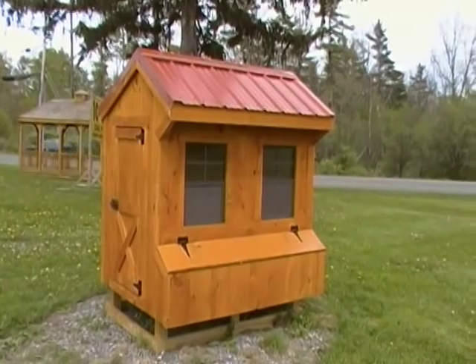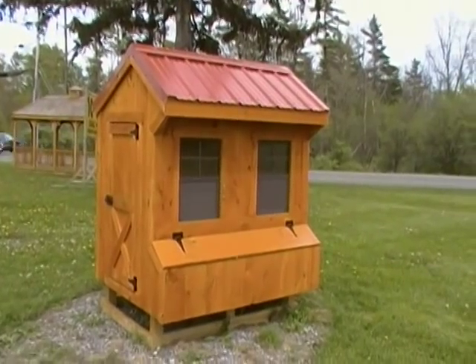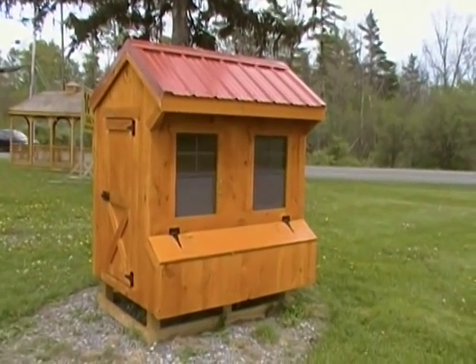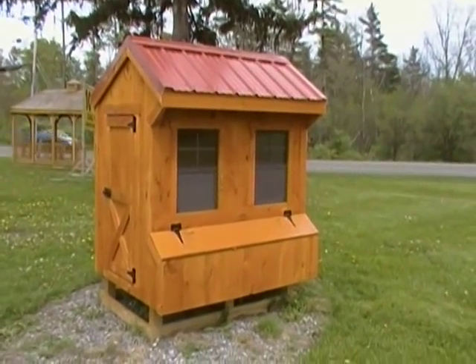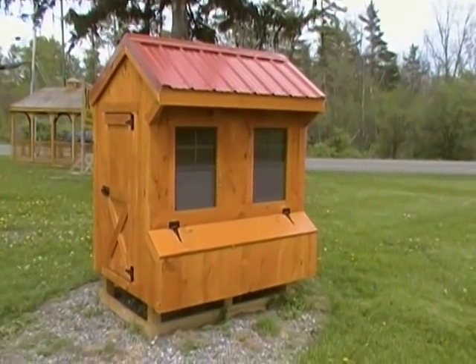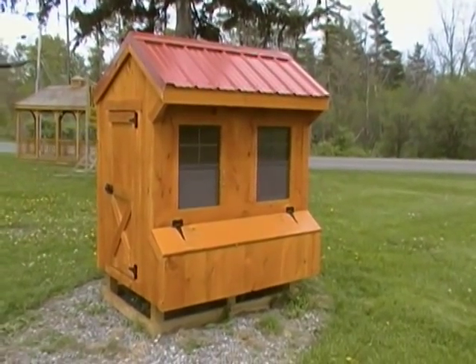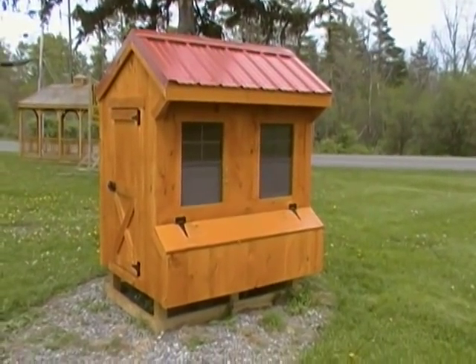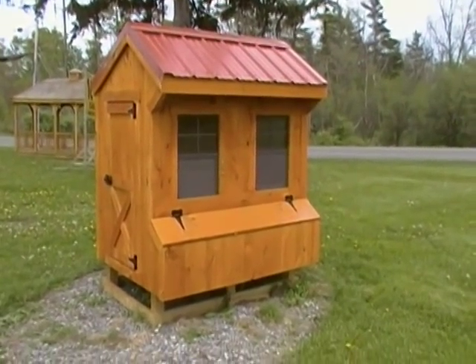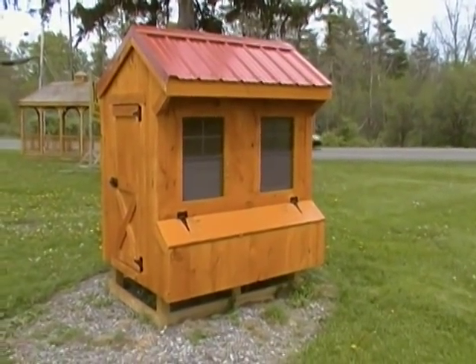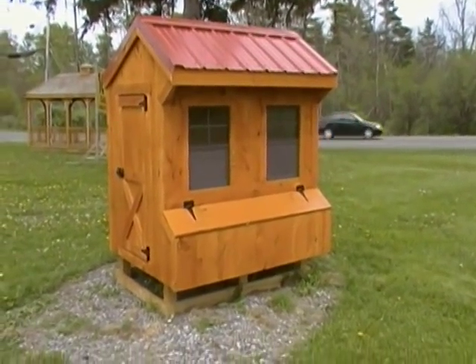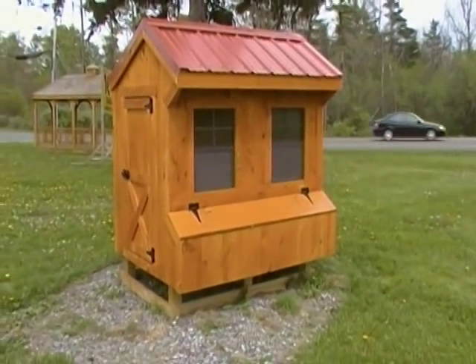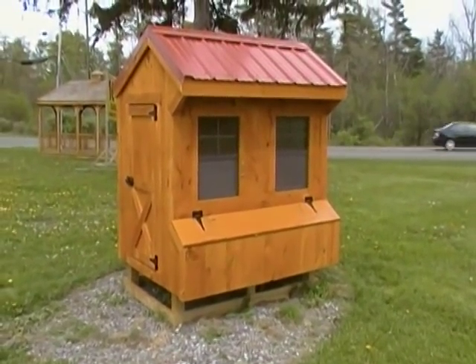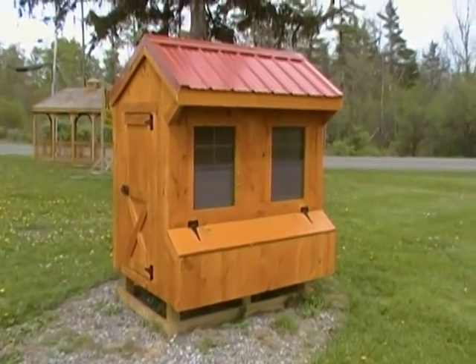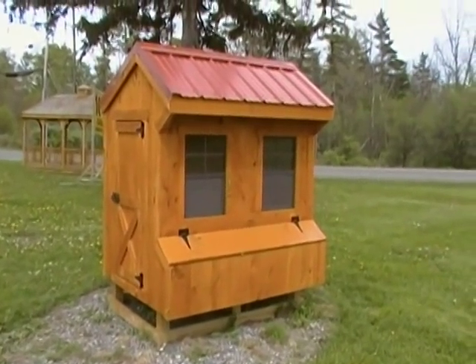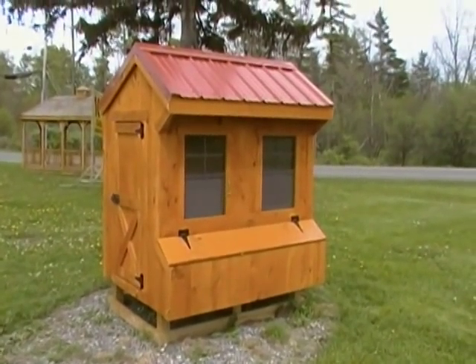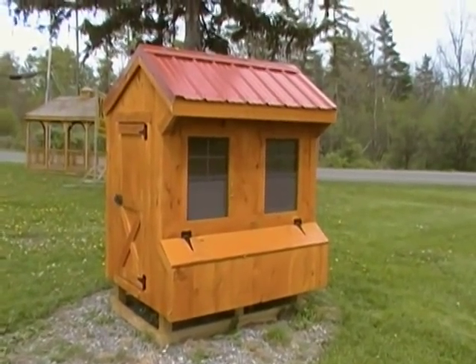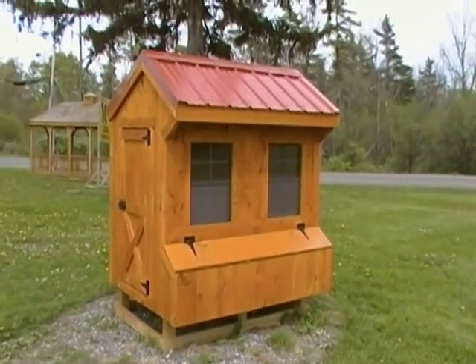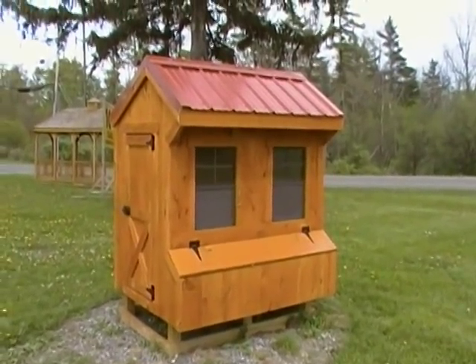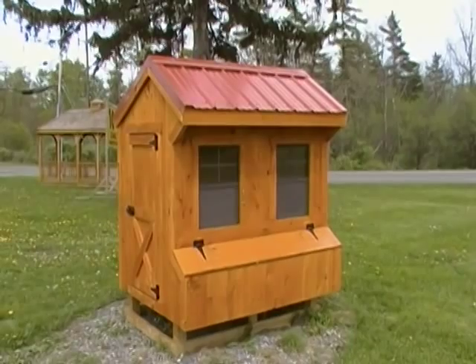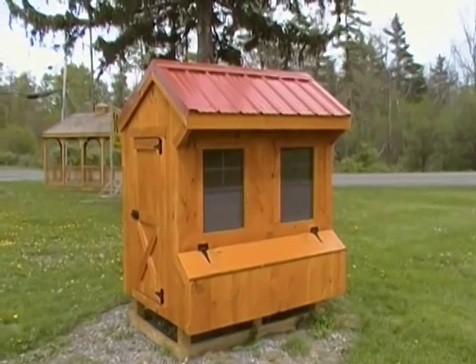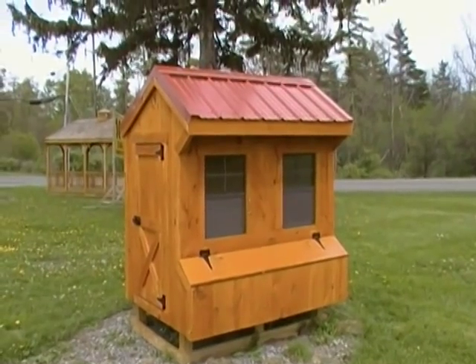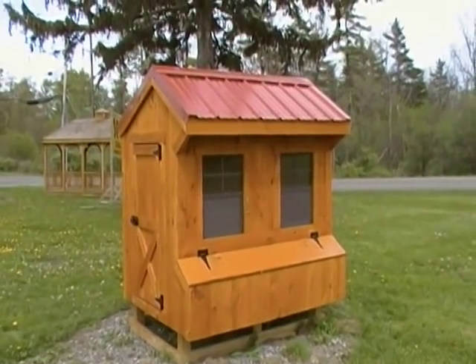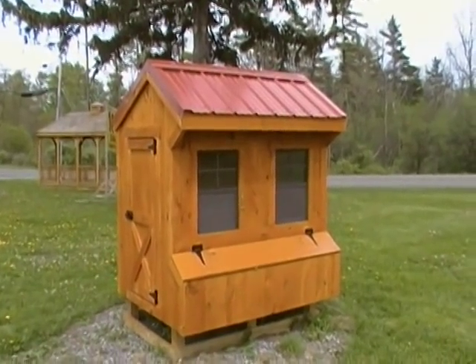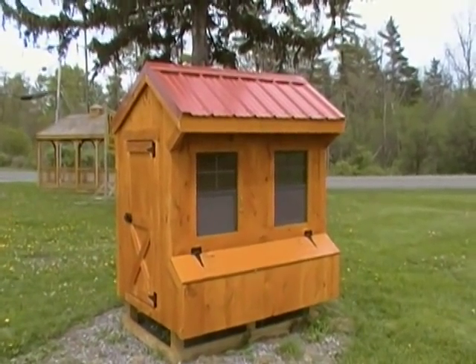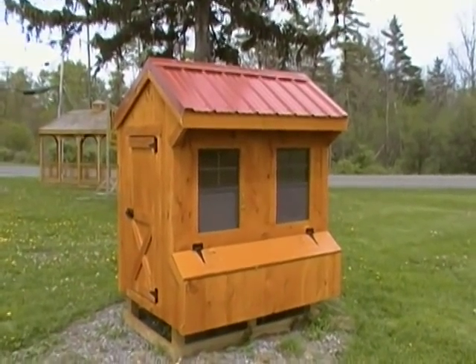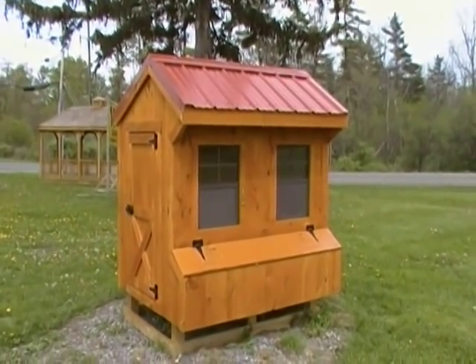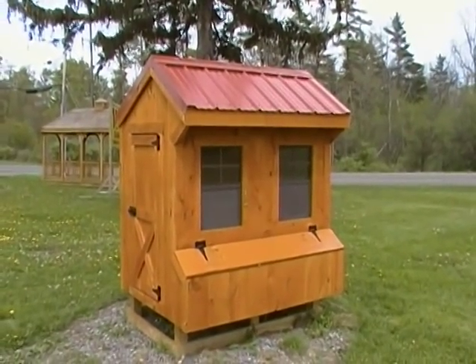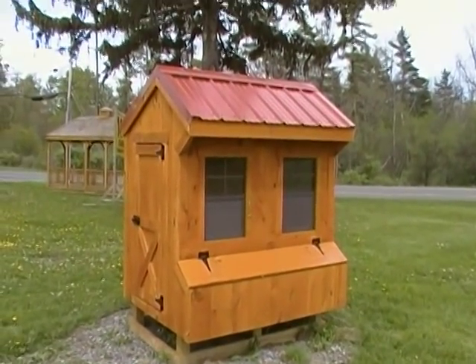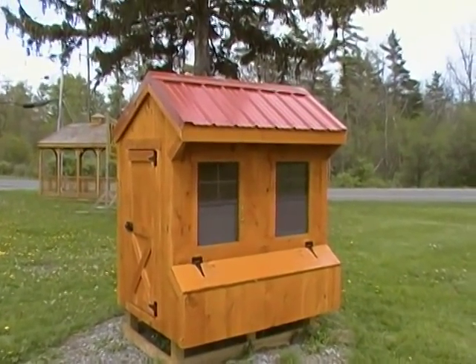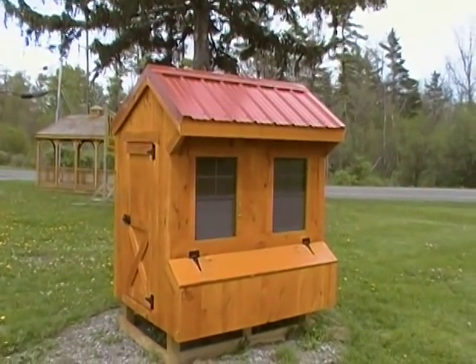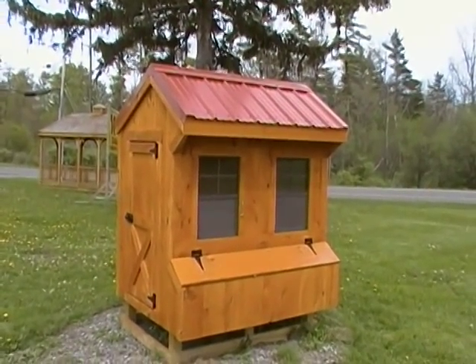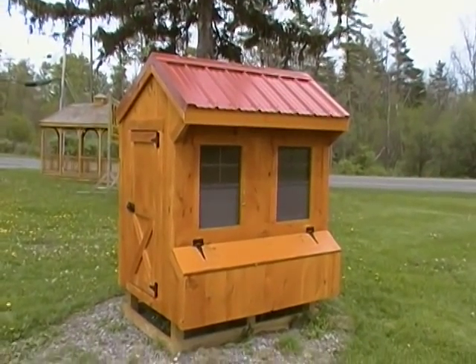Hey, how are we doing? Stephen Barry here with The Amish Market doing a quick little video brochure on our new series of chicken coops. These are awesome.